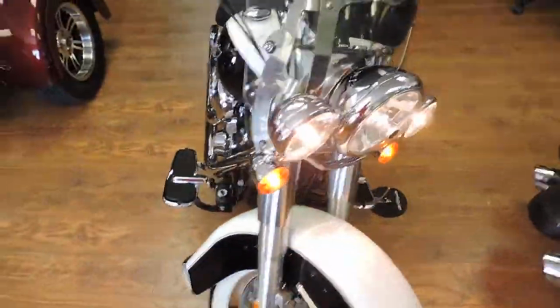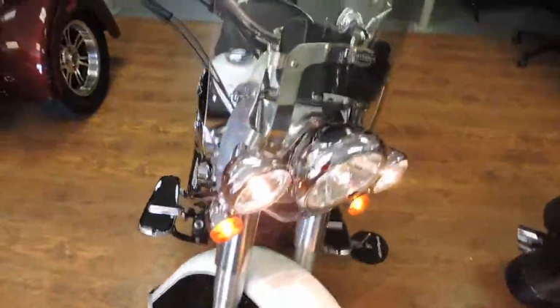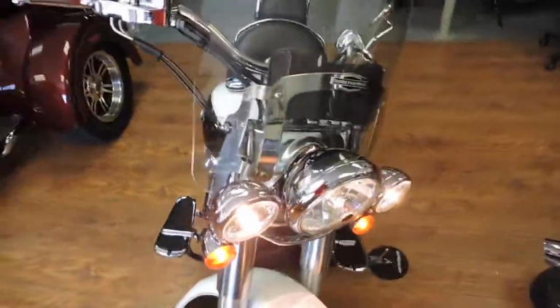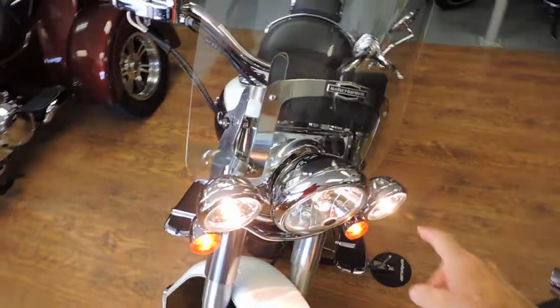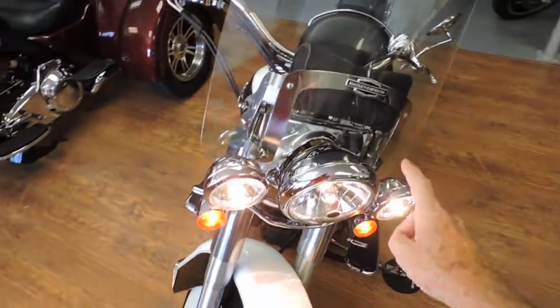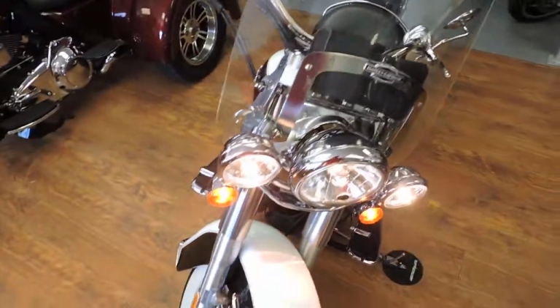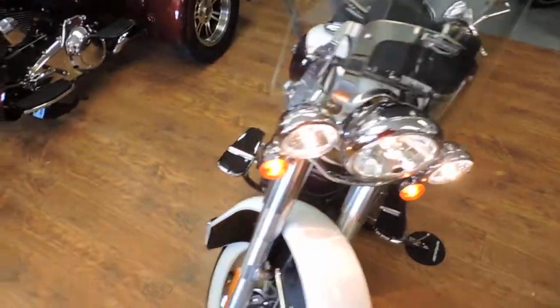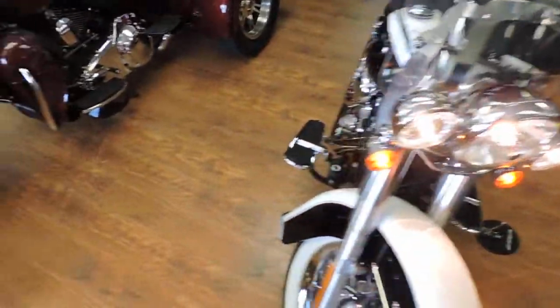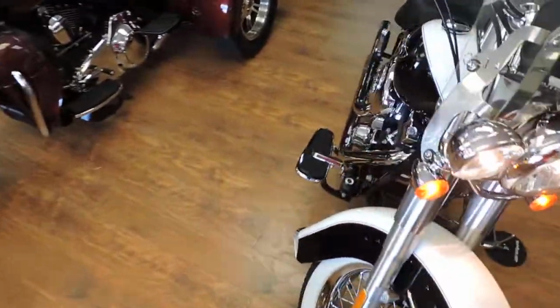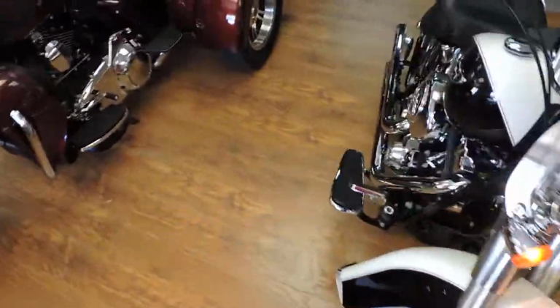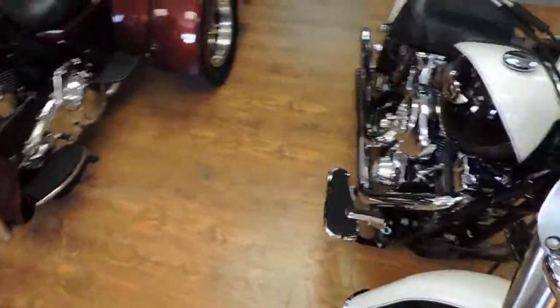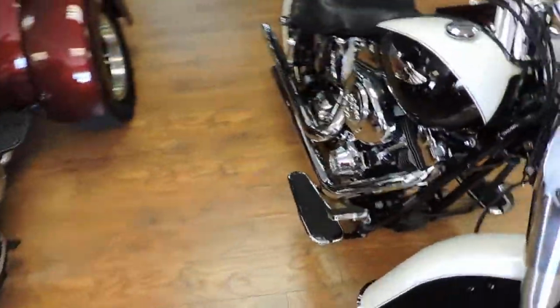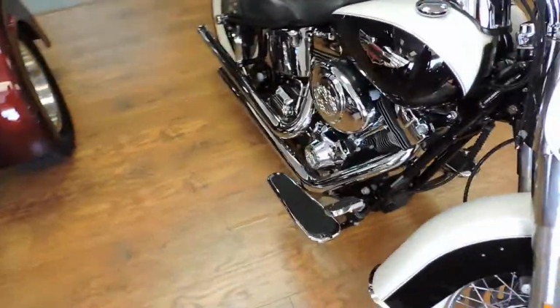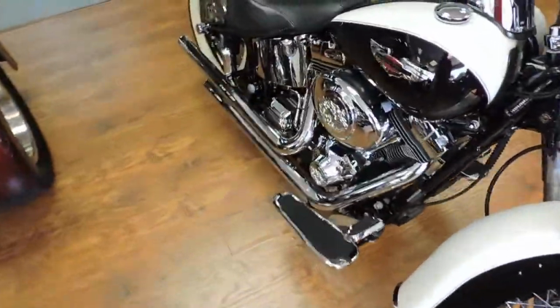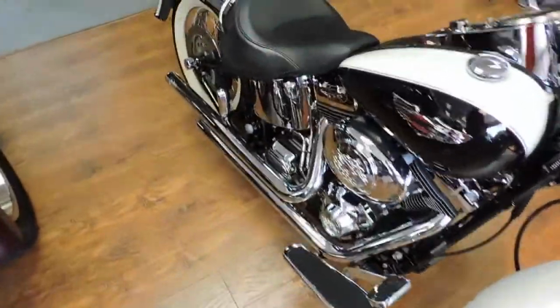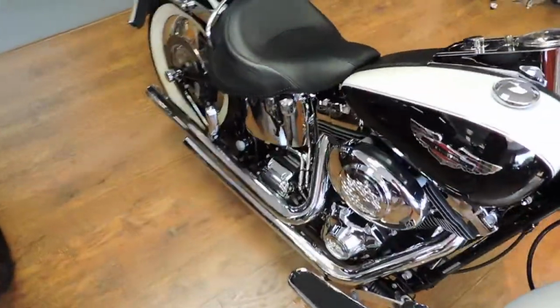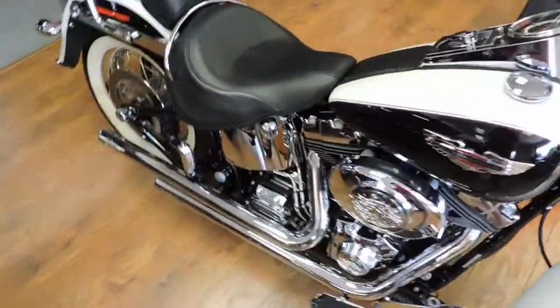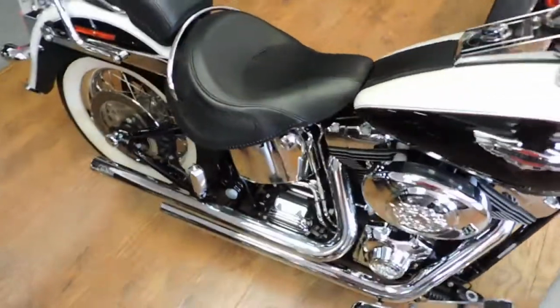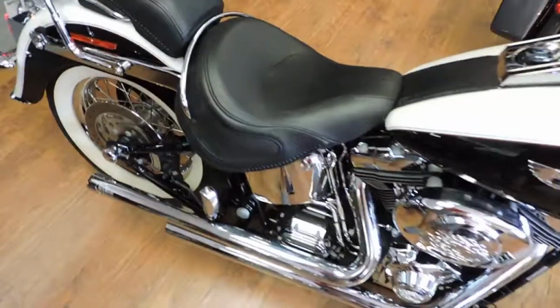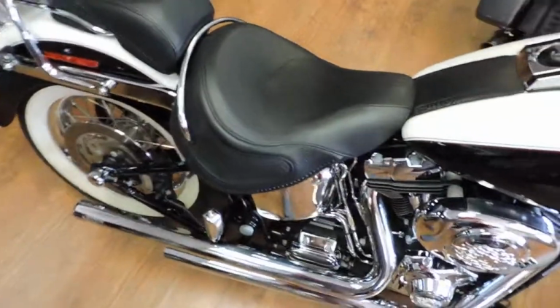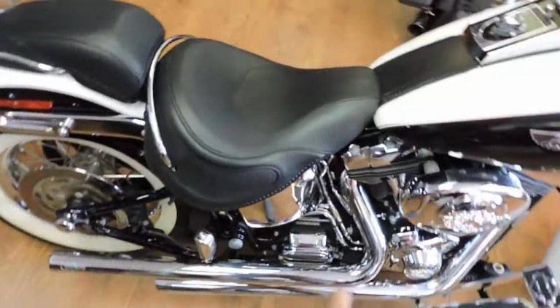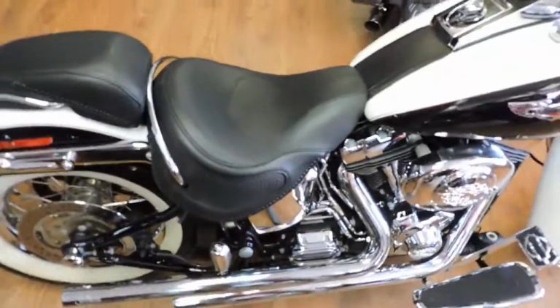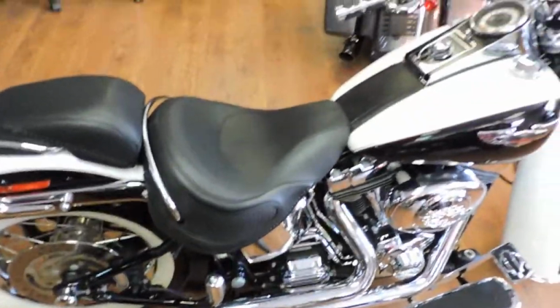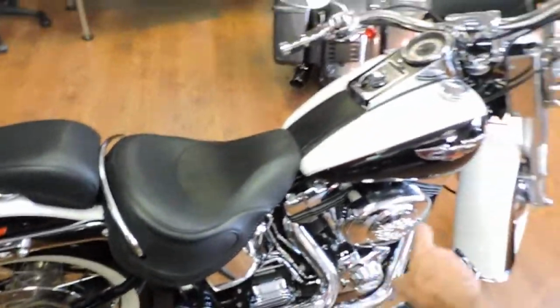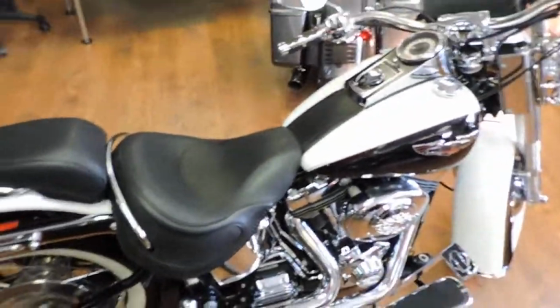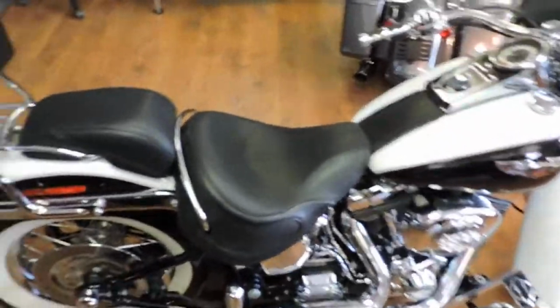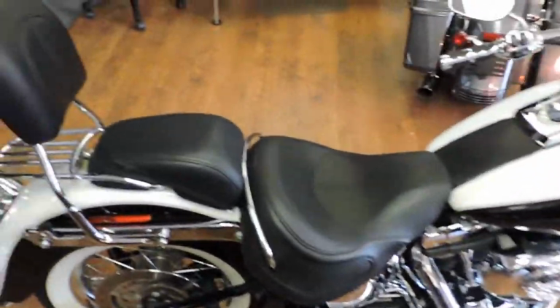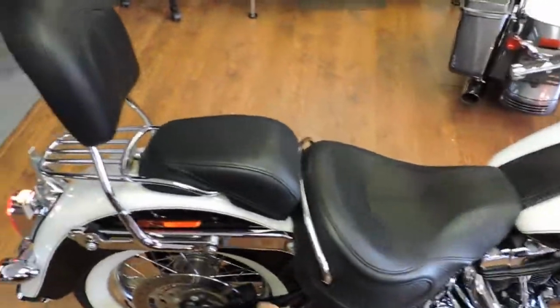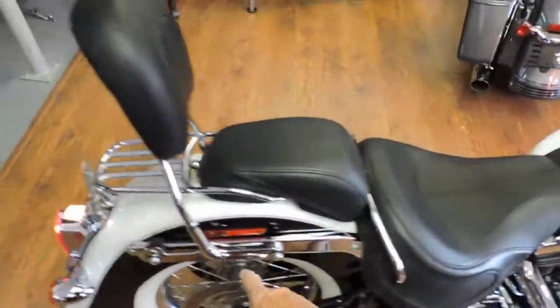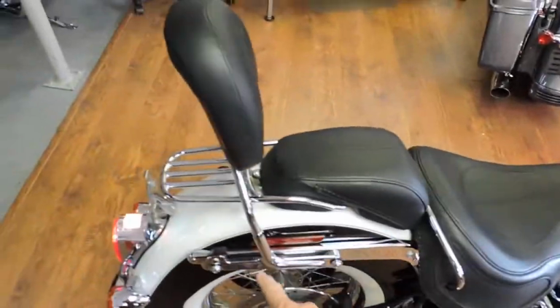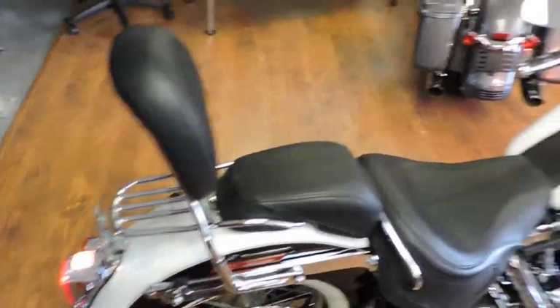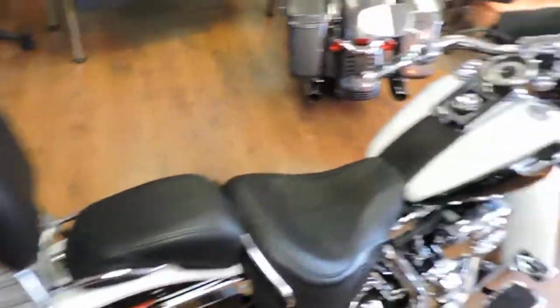Got the quick-remove windshield, Hooker's stage one quick-remove sissy bar.